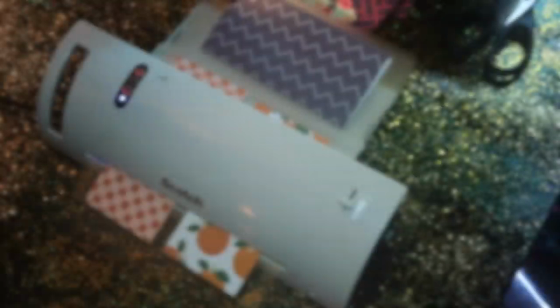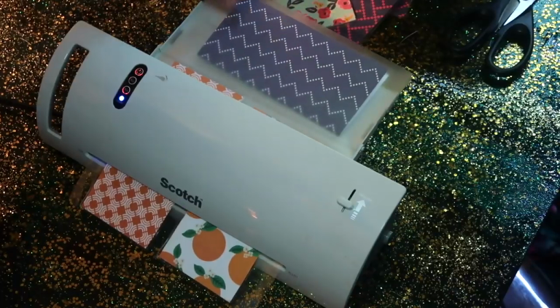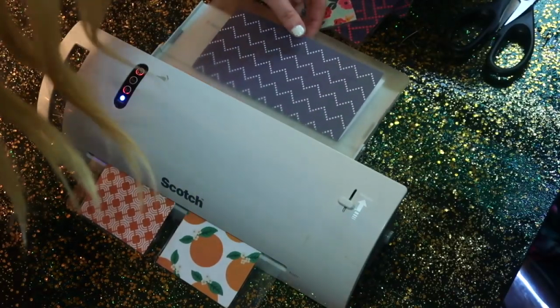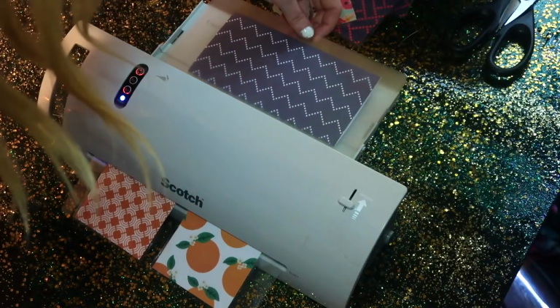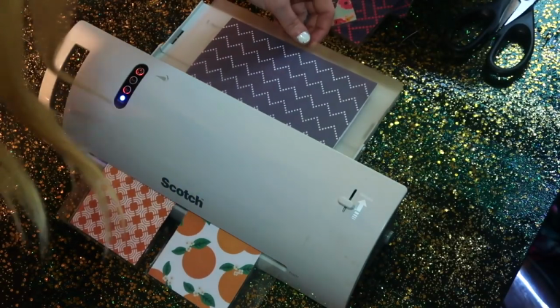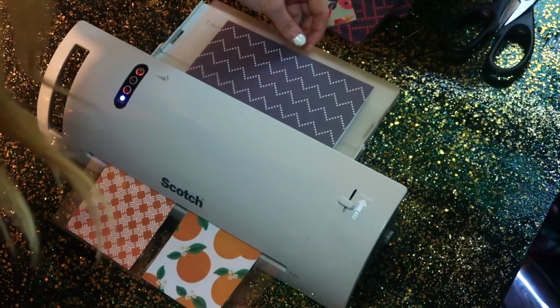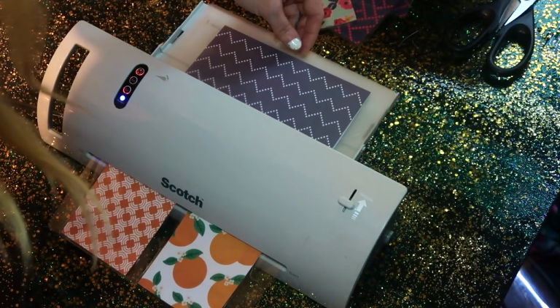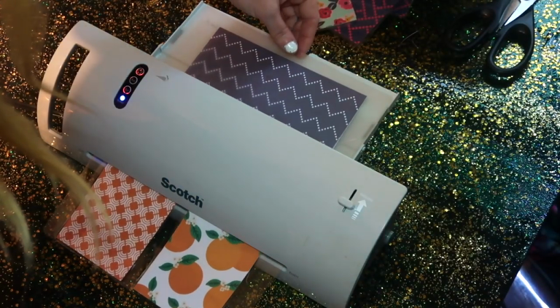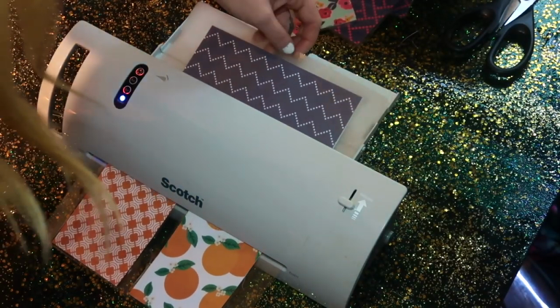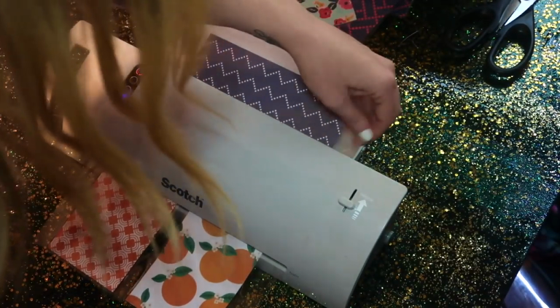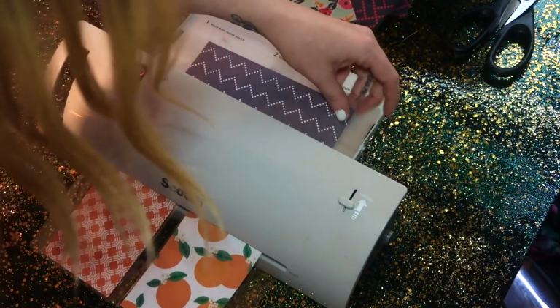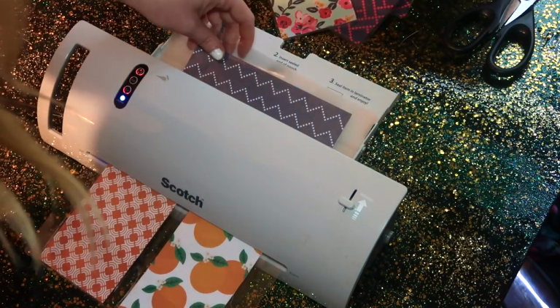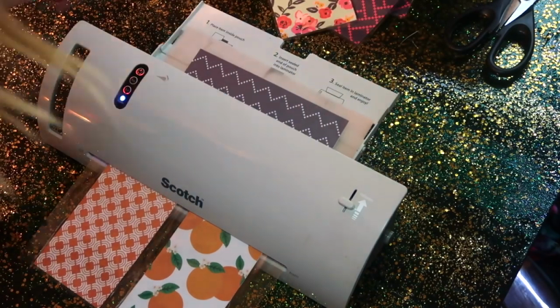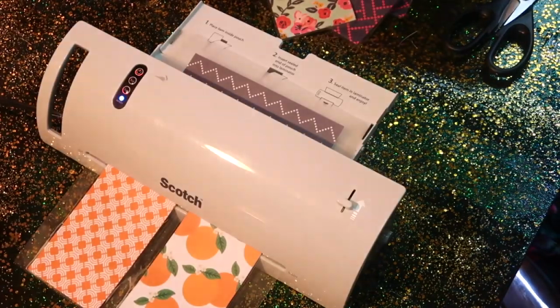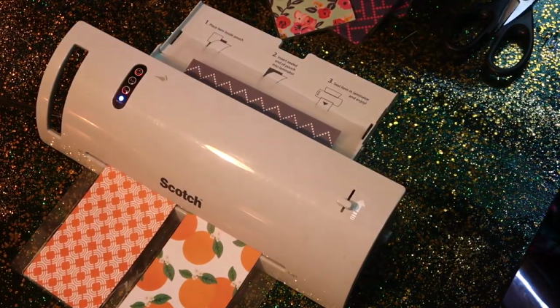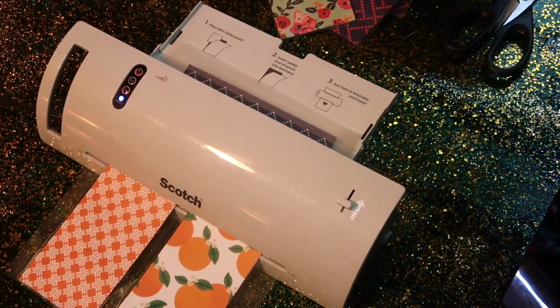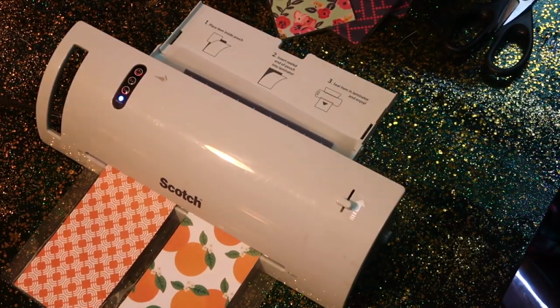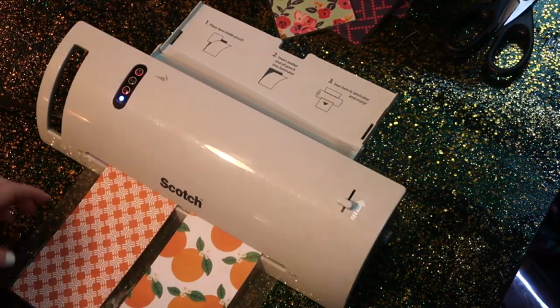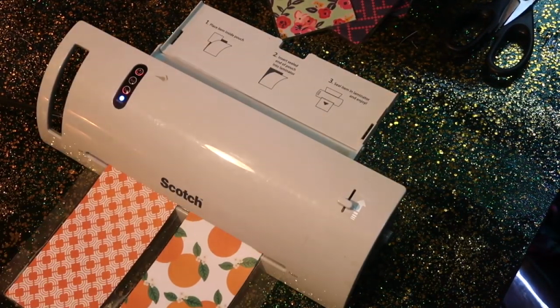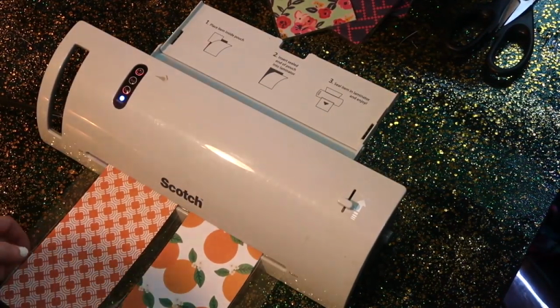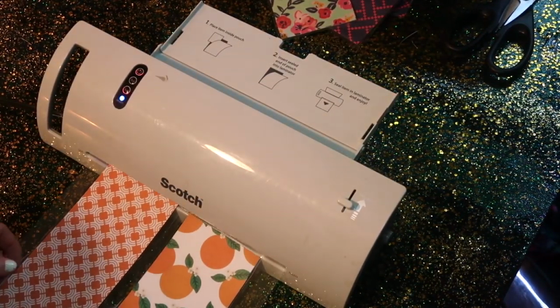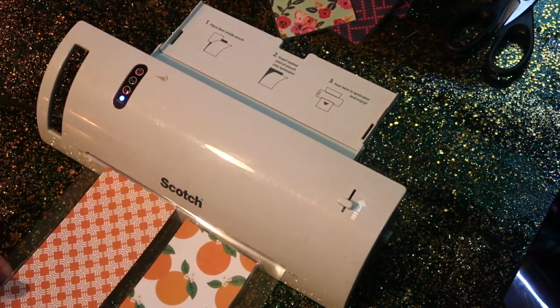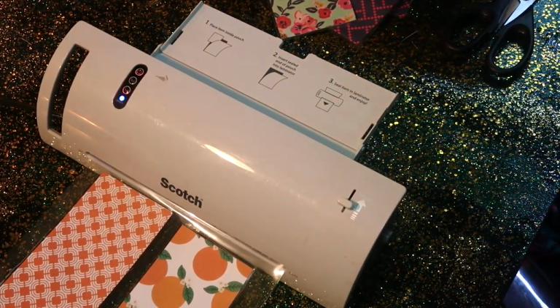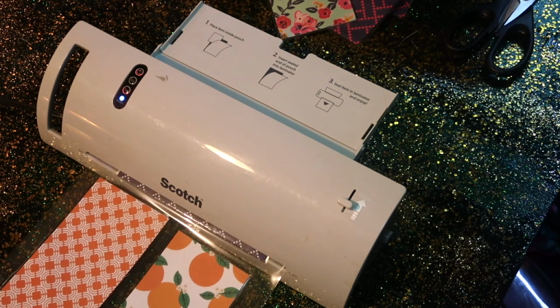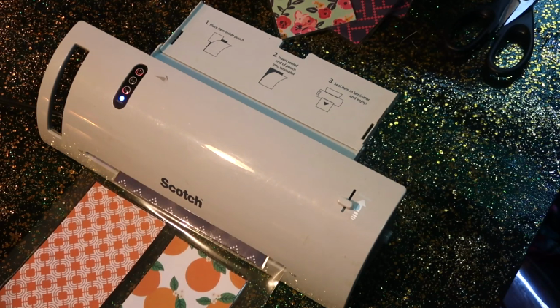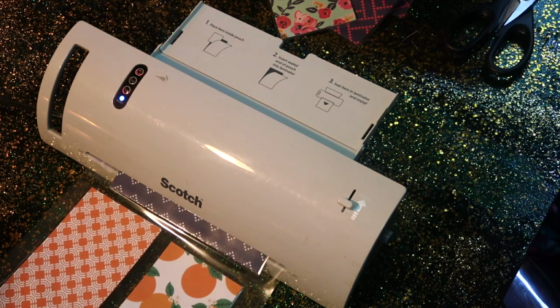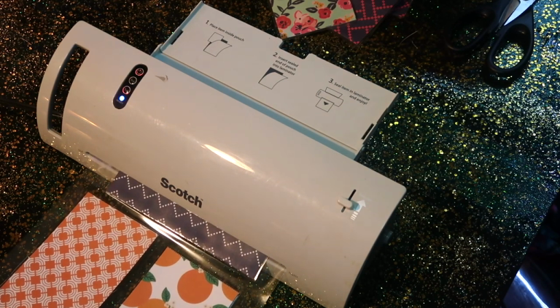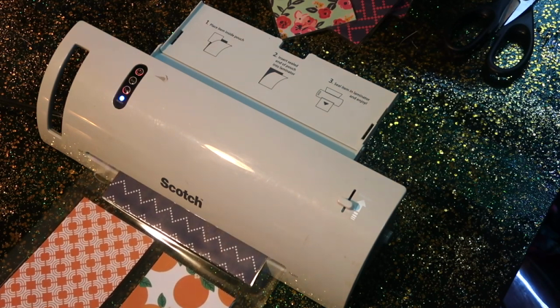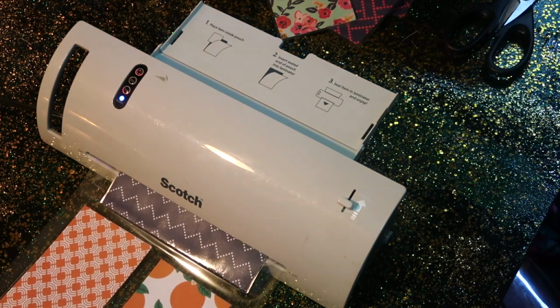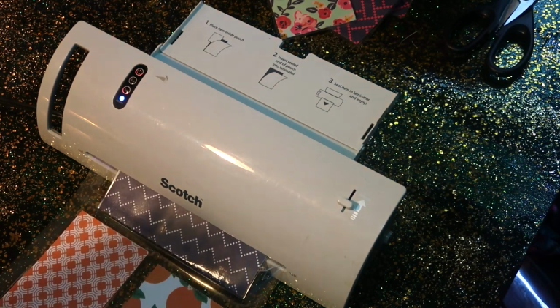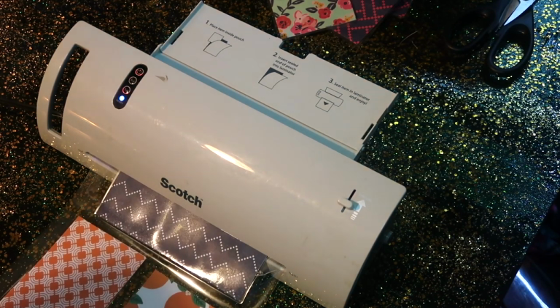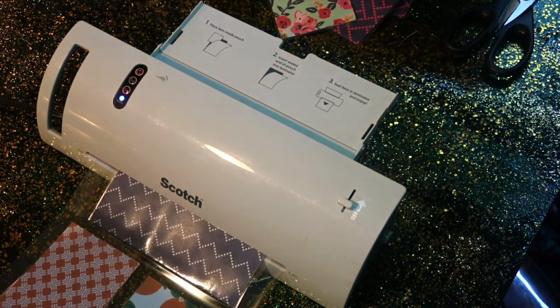Then I'm just going to run it through my laminator. I love this laminator — it was probably the best $15 I've ever spent. And because this is scrapbook paper, it's a little bit heavier than normal paper, so I'm going to have it on the five mil setting on my laminator as opposed to the three.